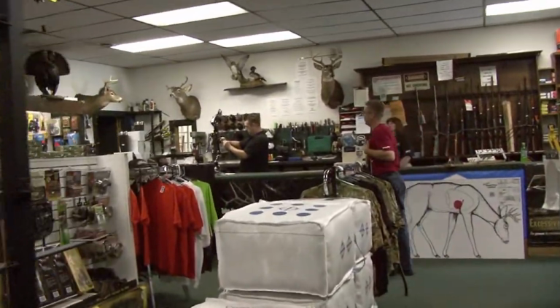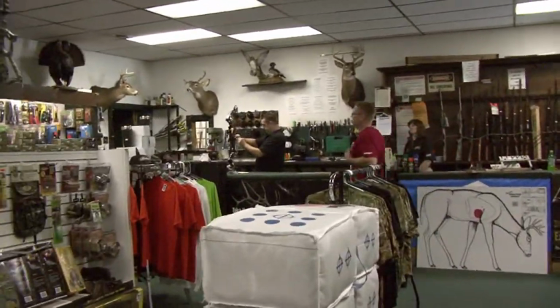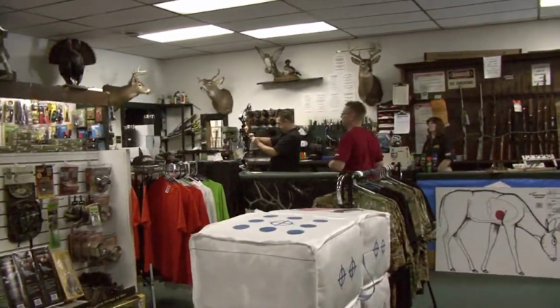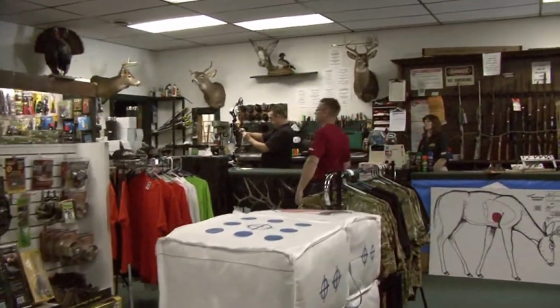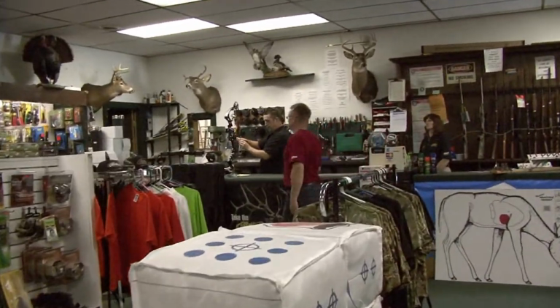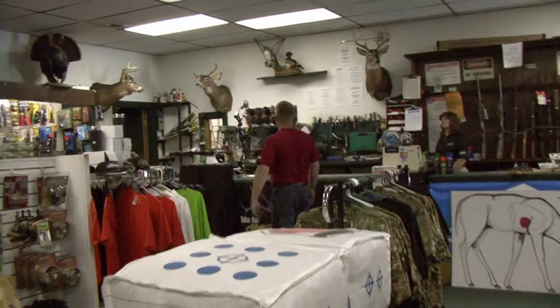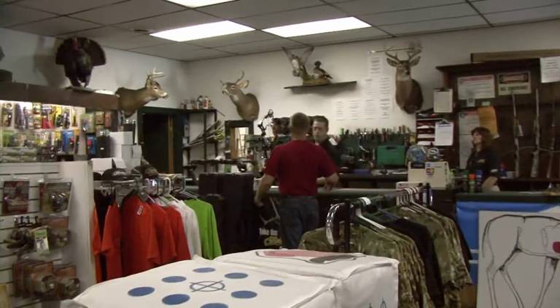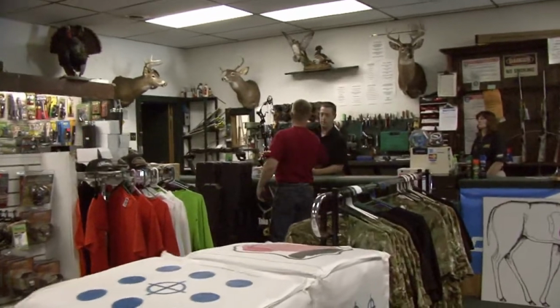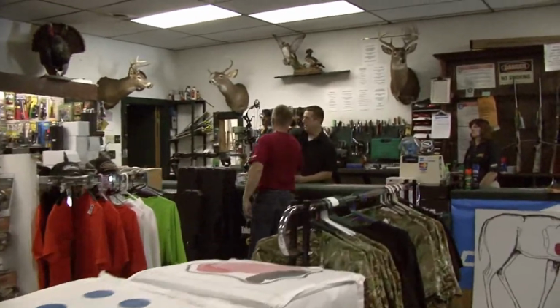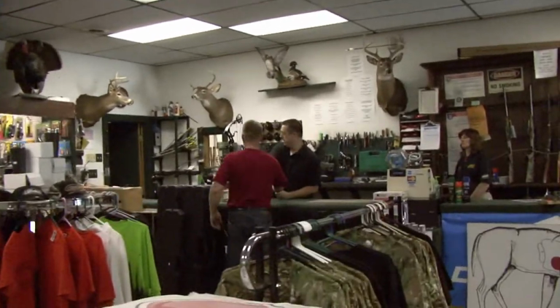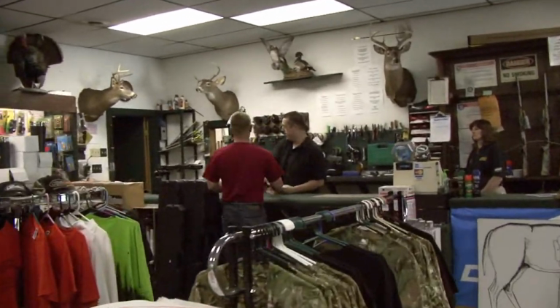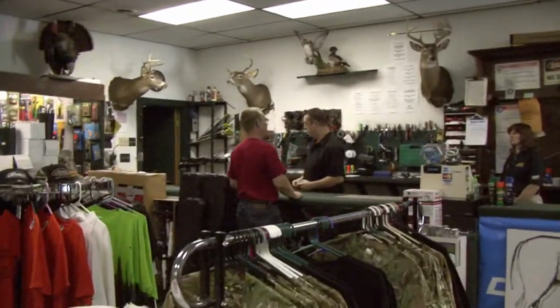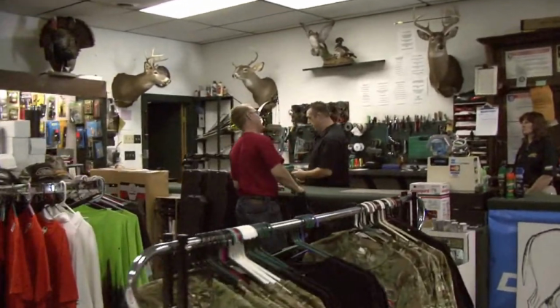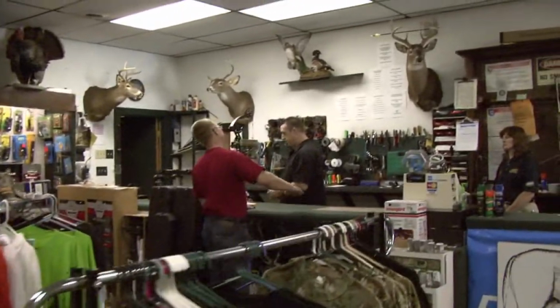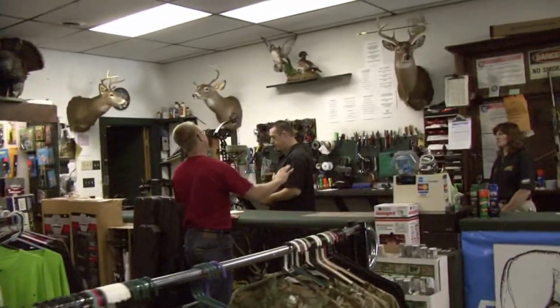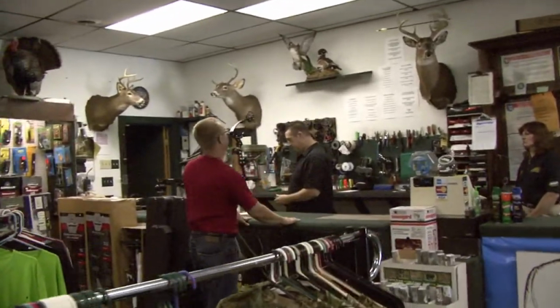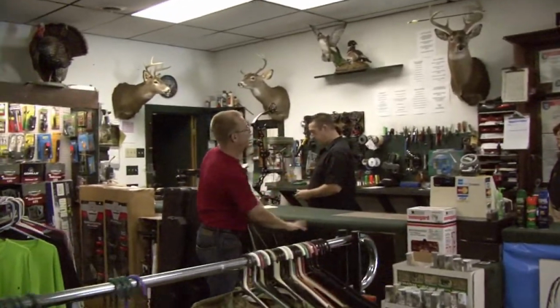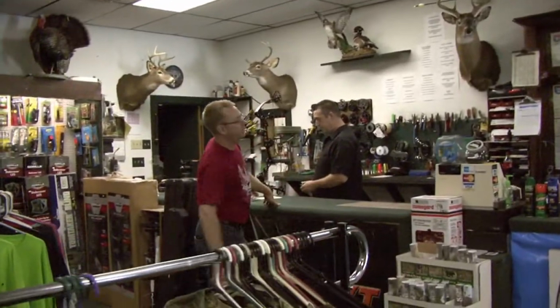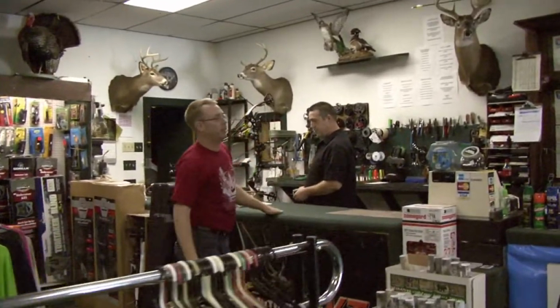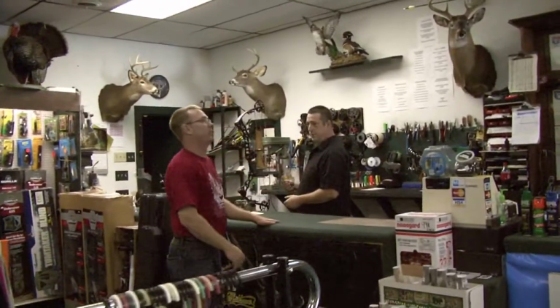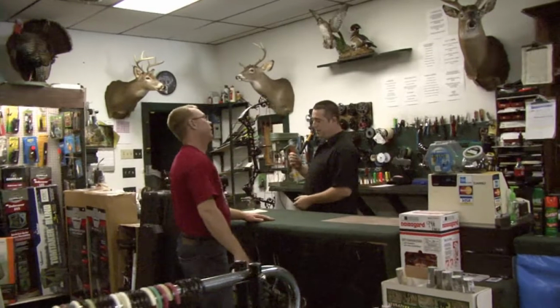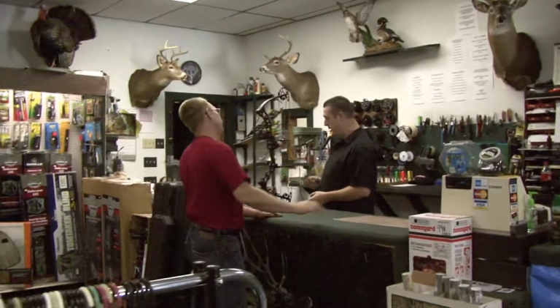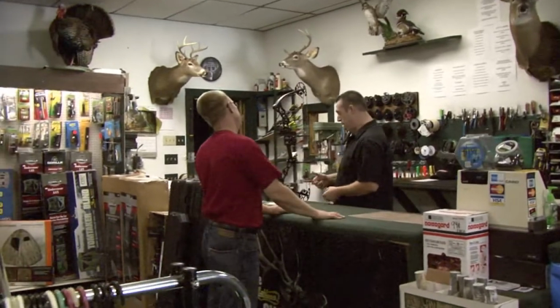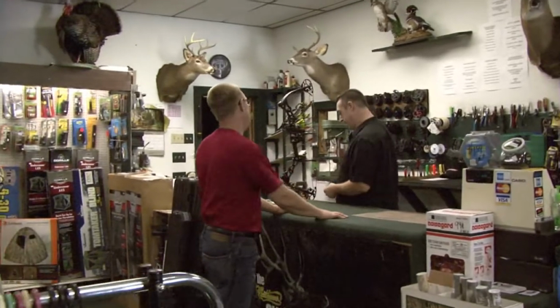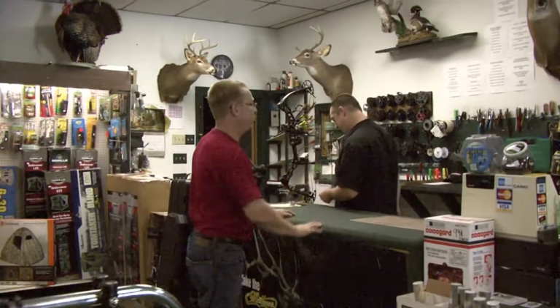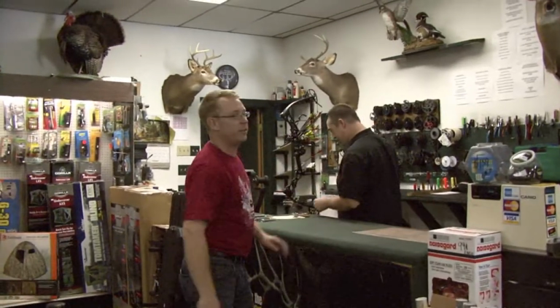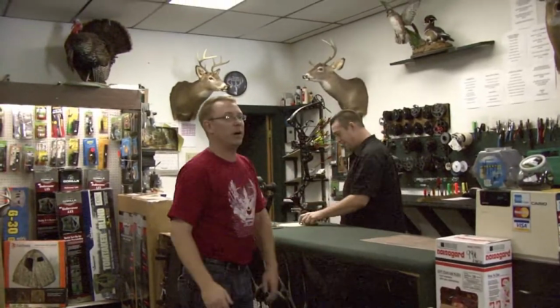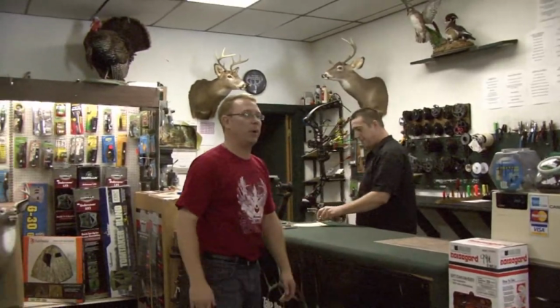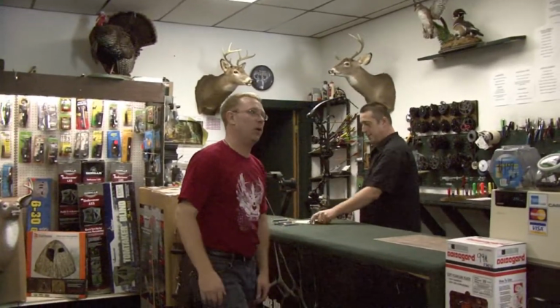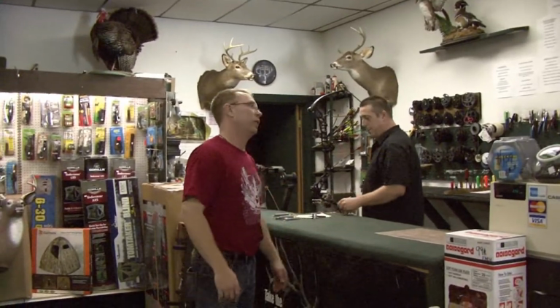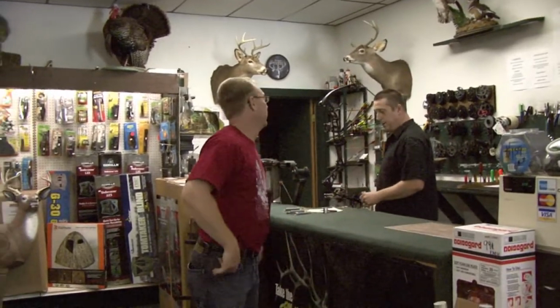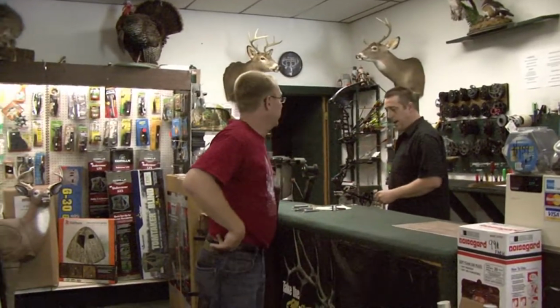Hey Steve, how are you doing? Do you know I'm here for lighted nocks, finding sticks, two tree stands, and to tune my bow? We can do that.